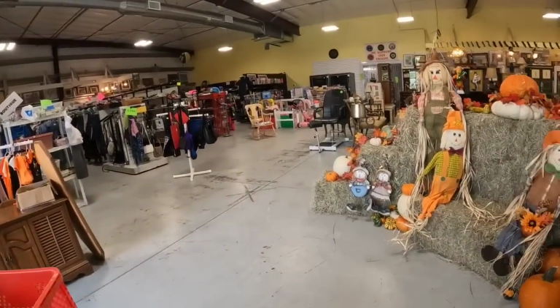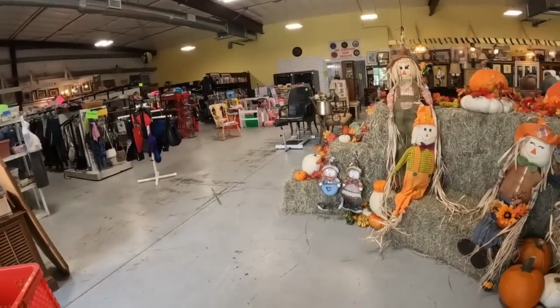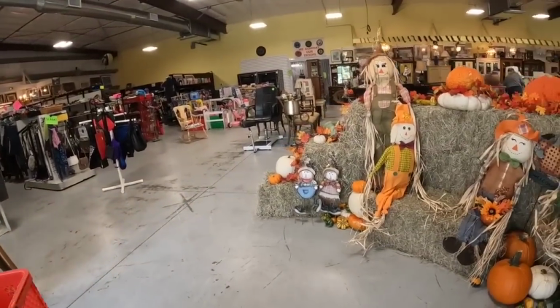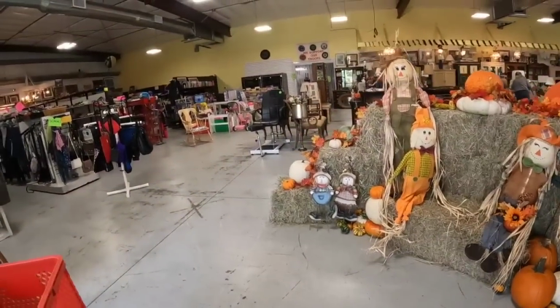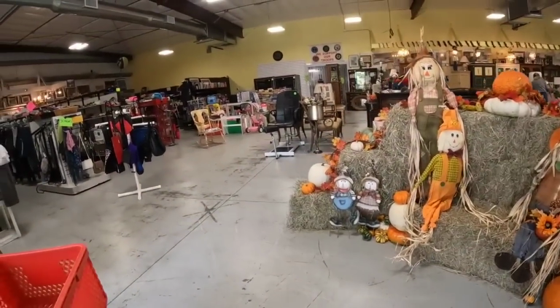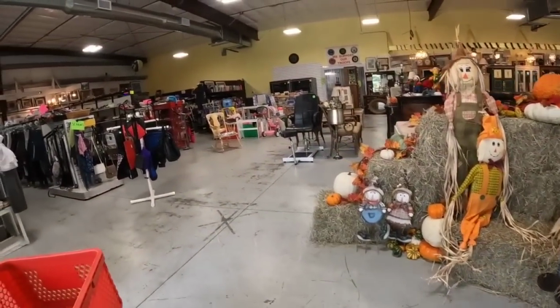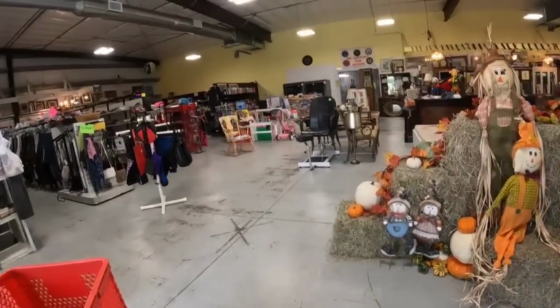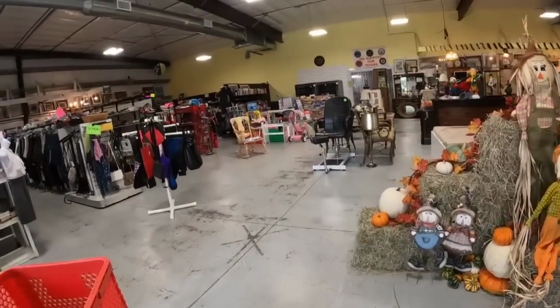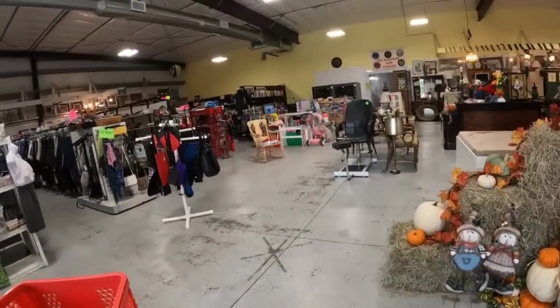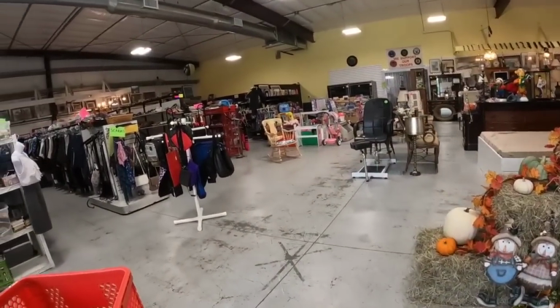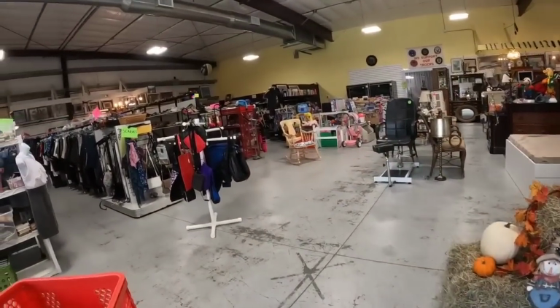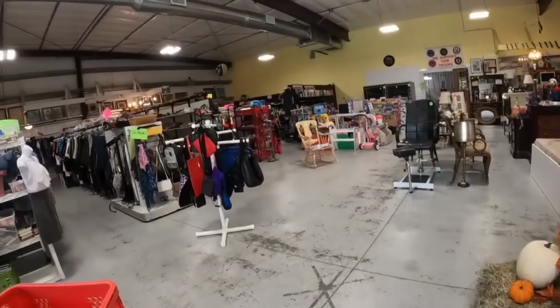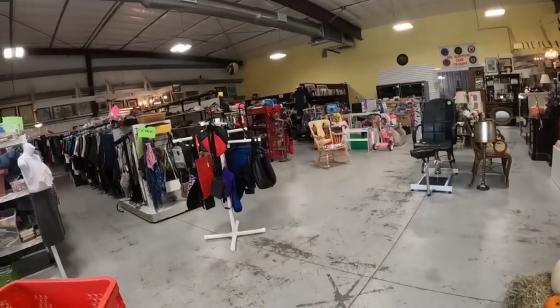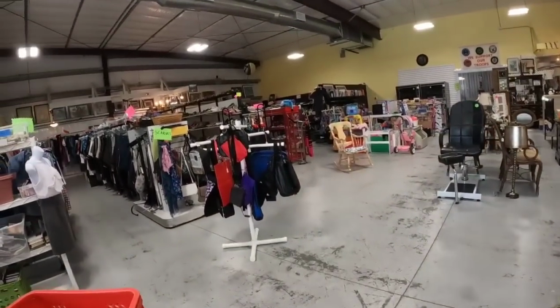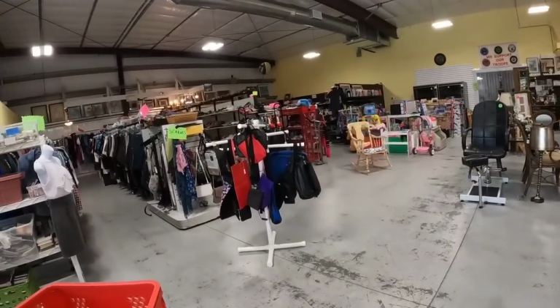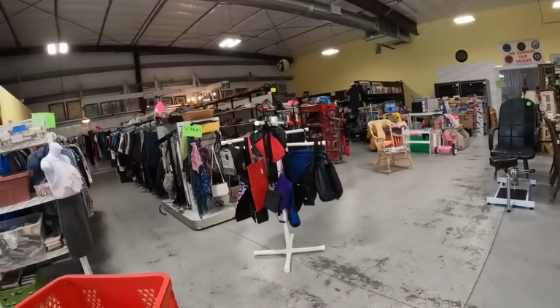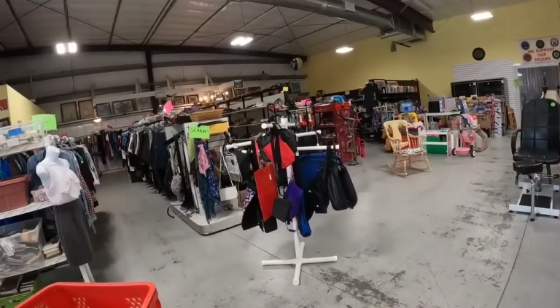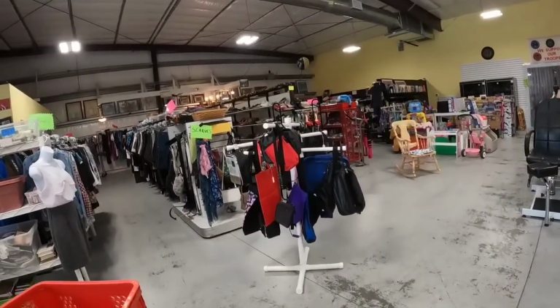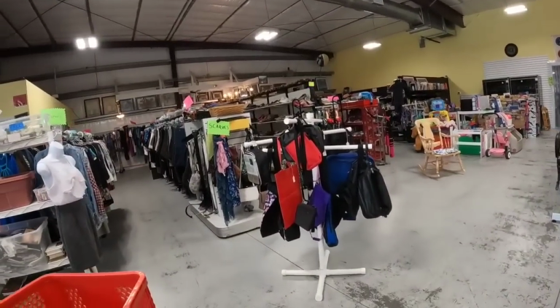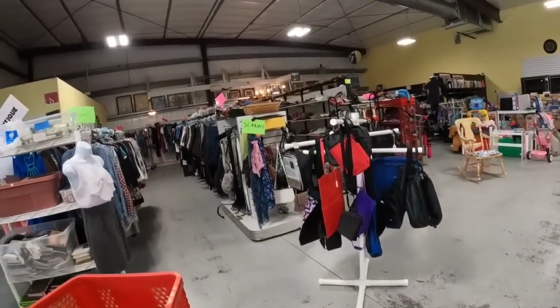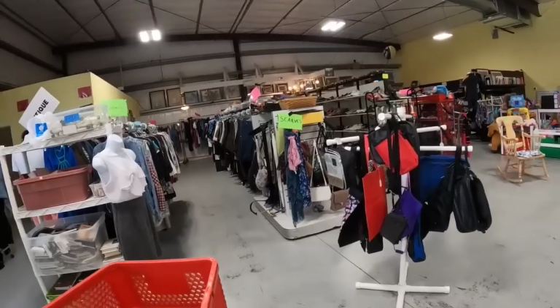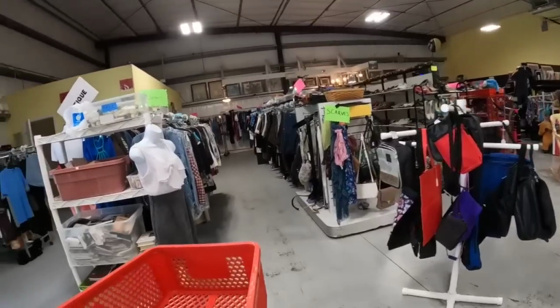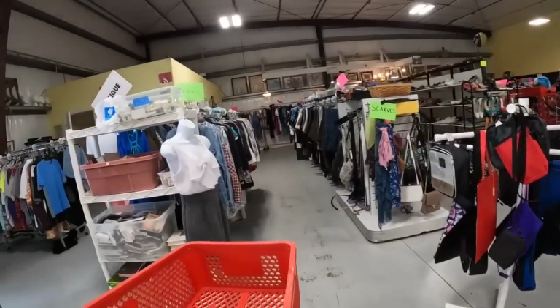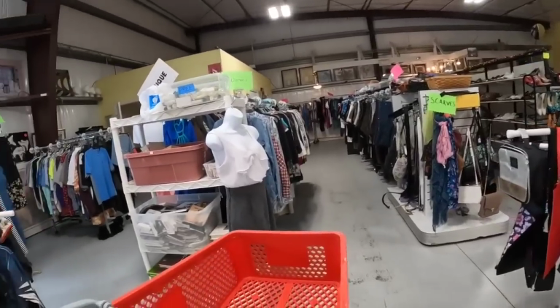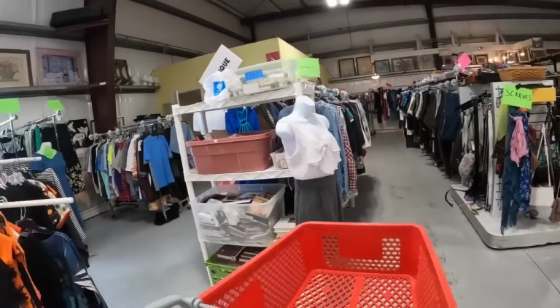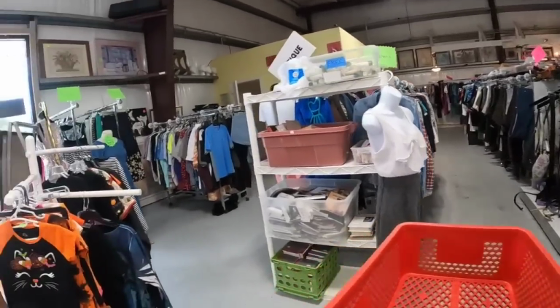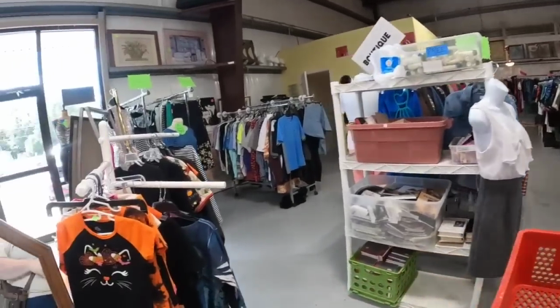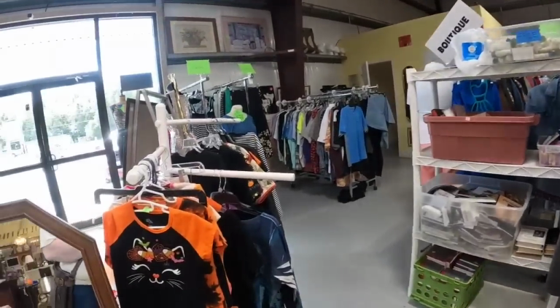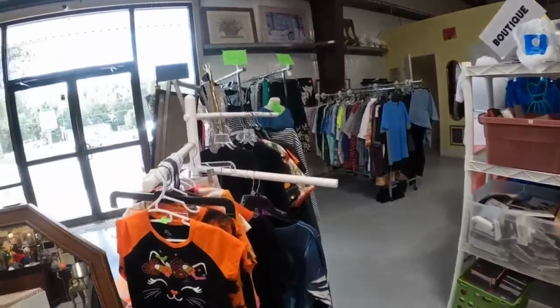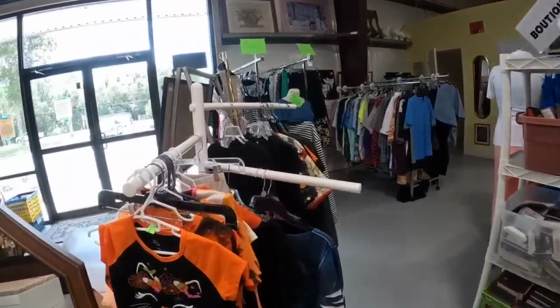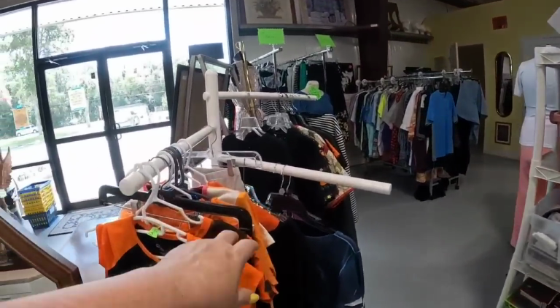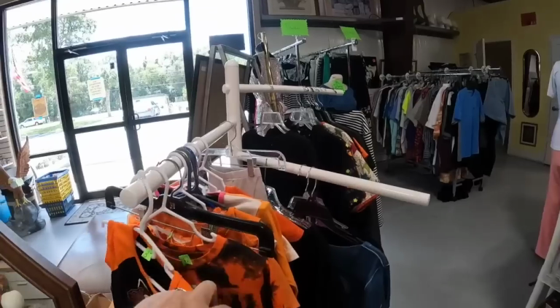We have got our buggy. Look at their cute fall display. This store is very big - as you see, they have quite a bit of stuff.